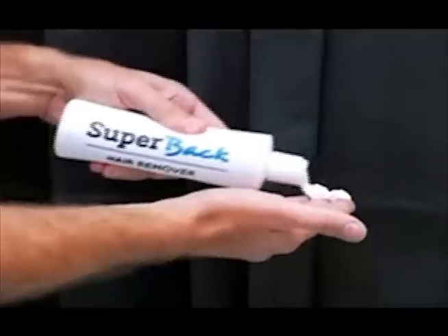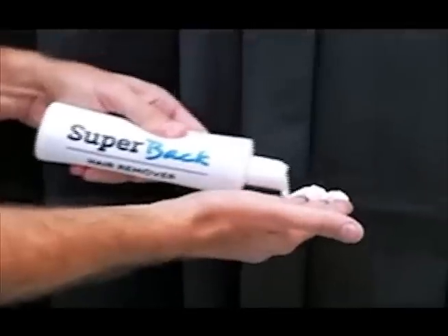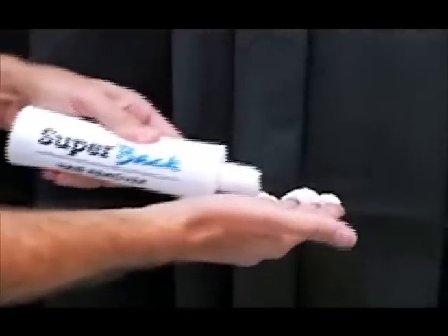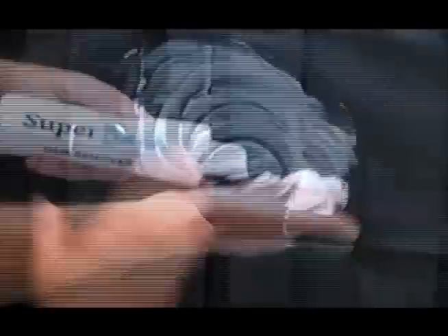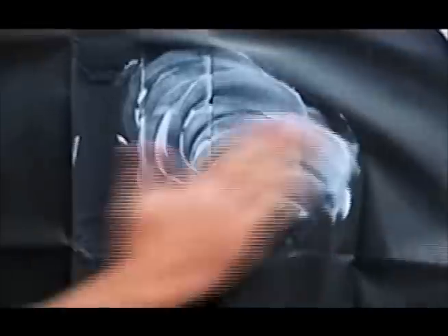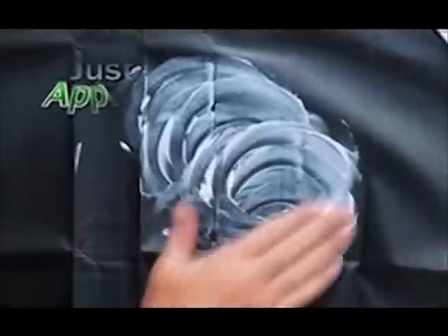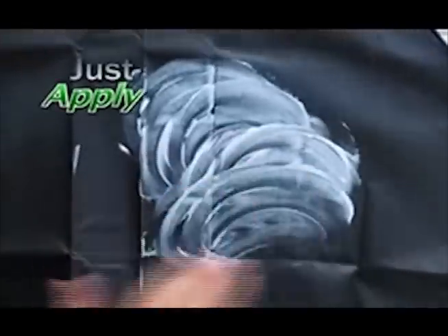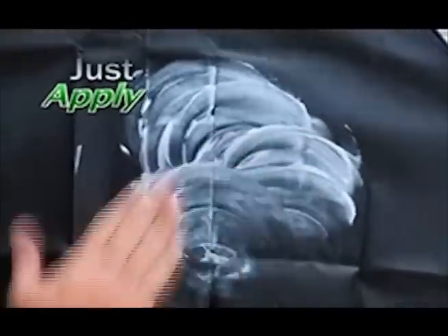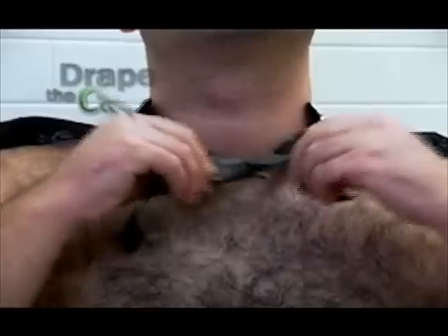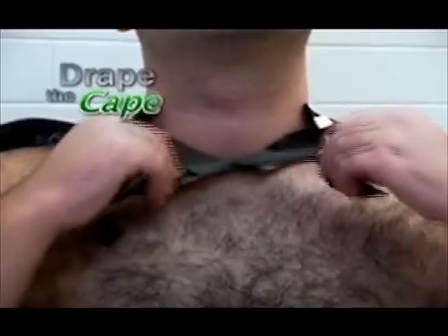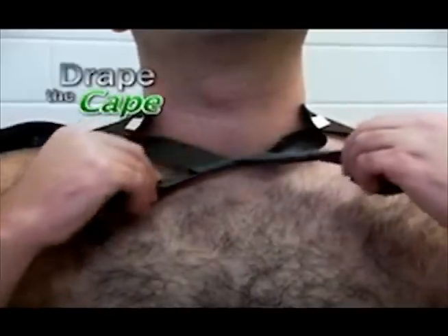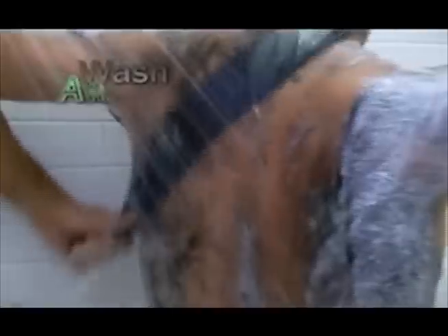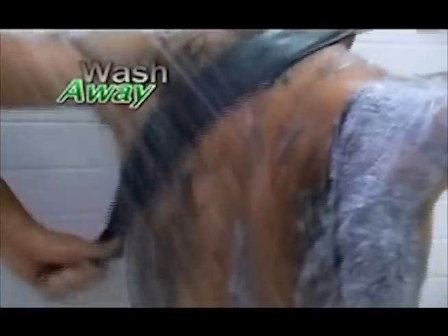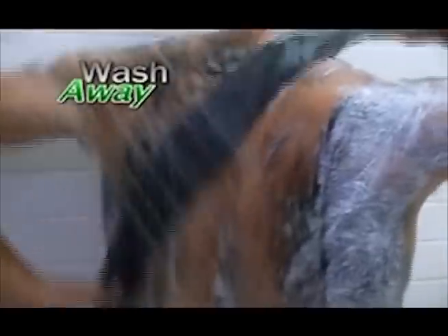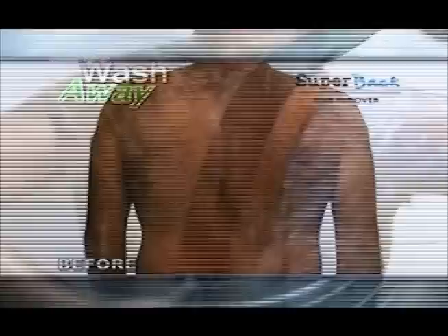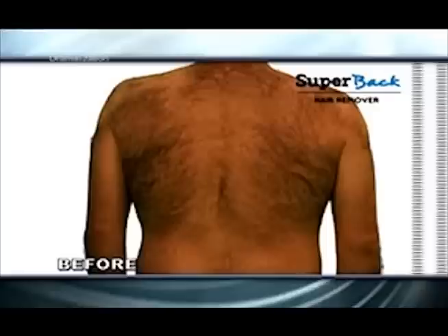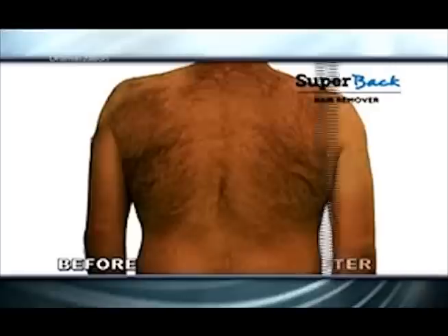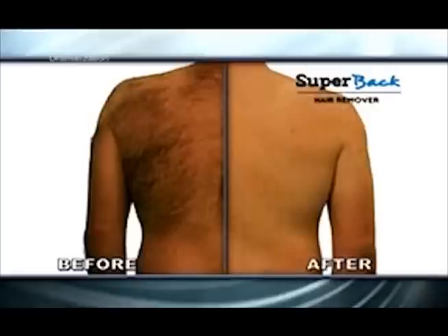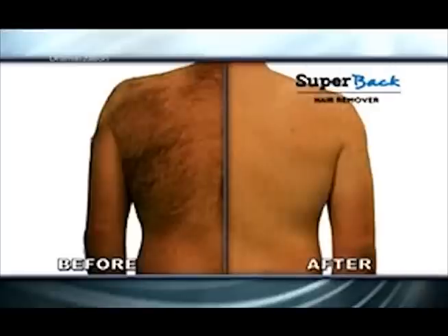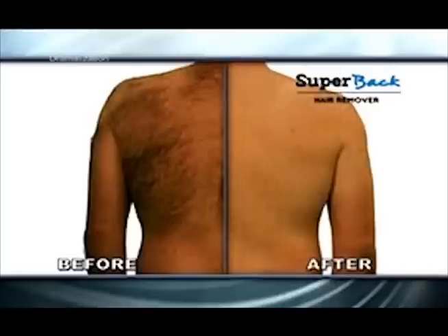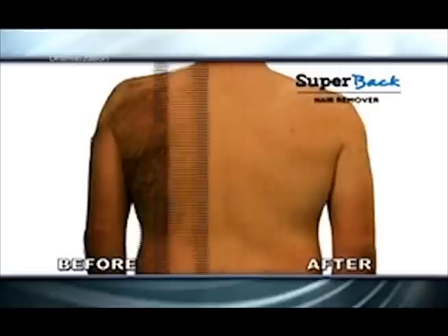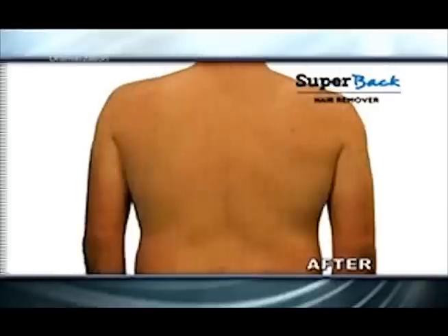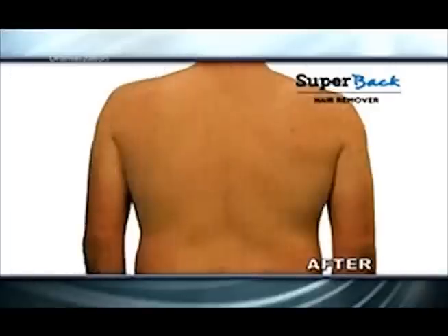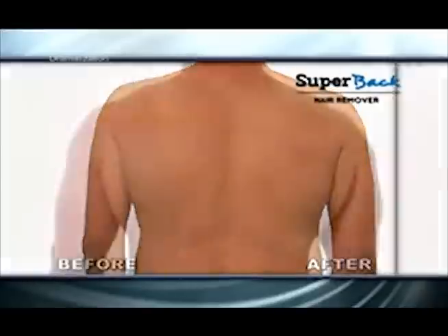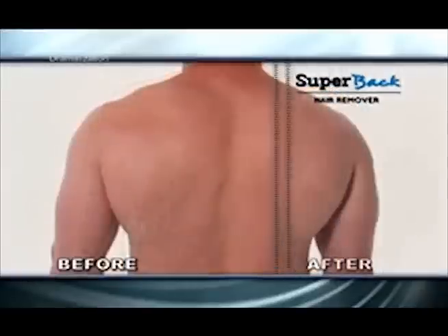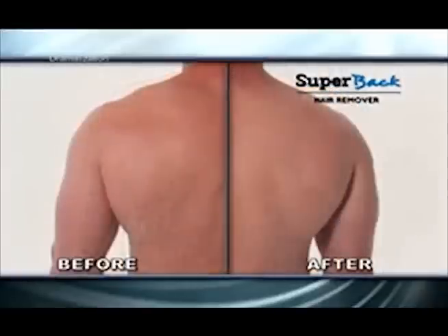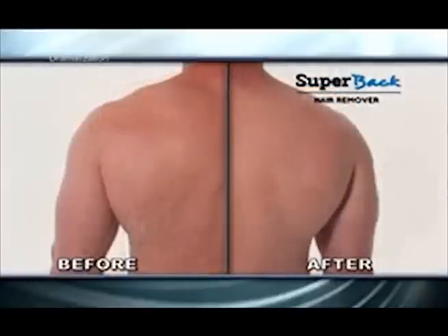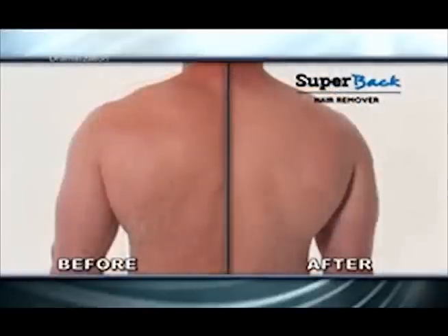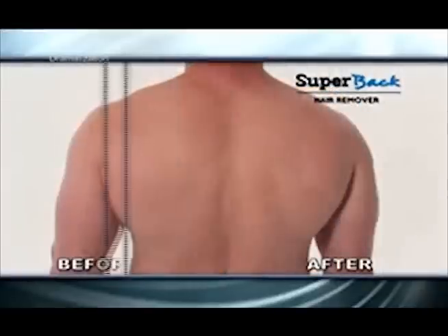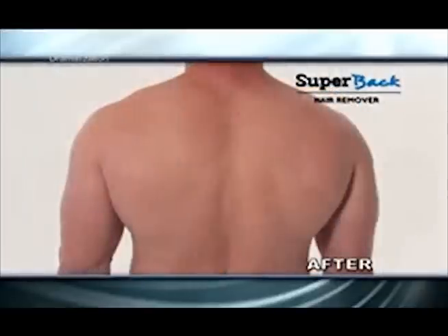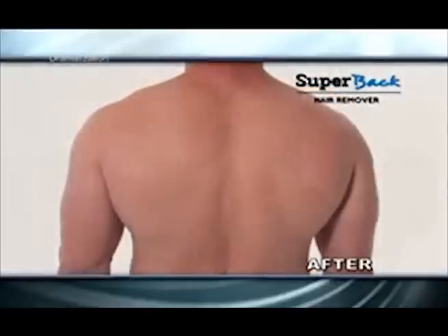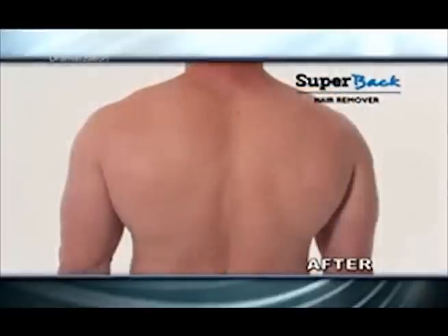Super Back is easy to use too. Just apply, drape the cape, and wash away. In minutes, you'll have a super smooth, super soft, super sexy back you'll love to touch.